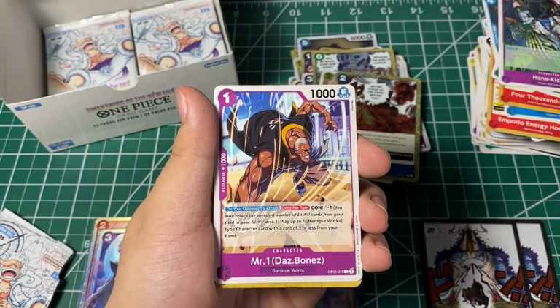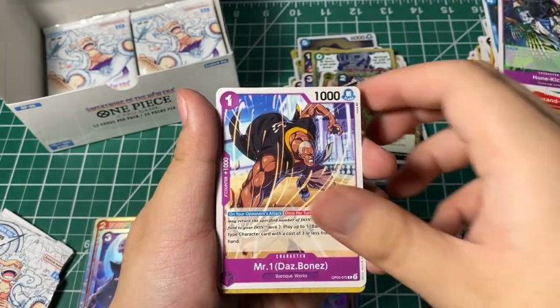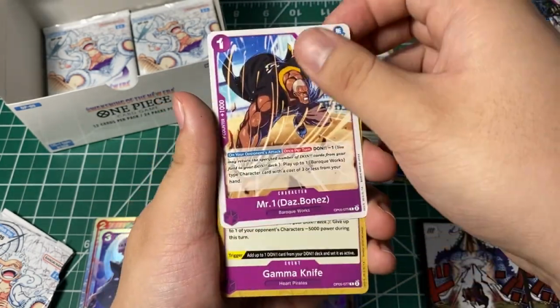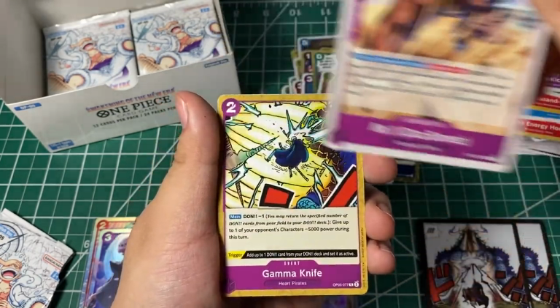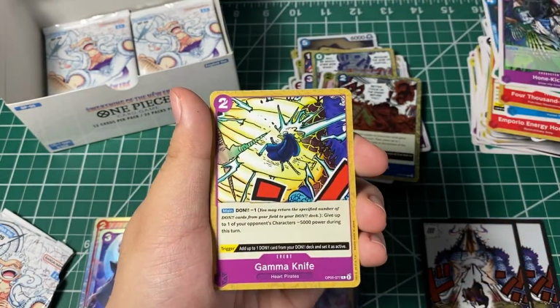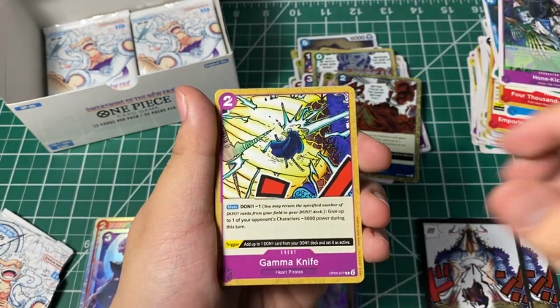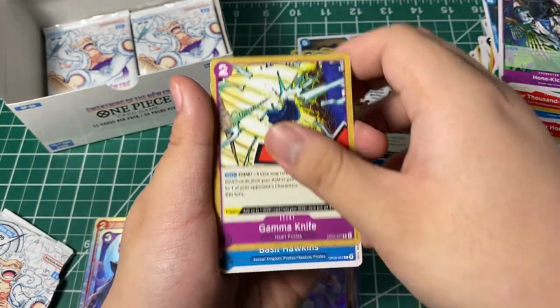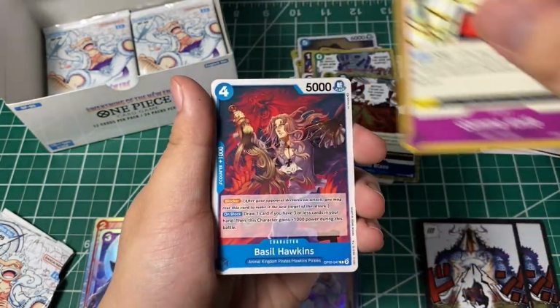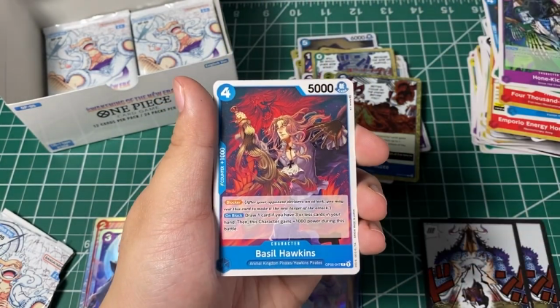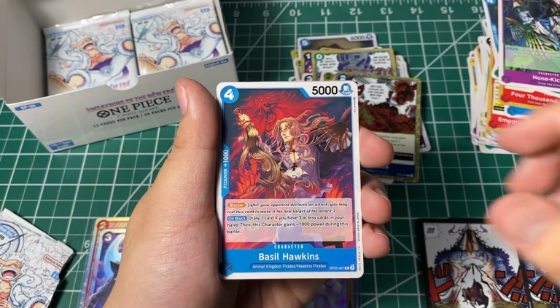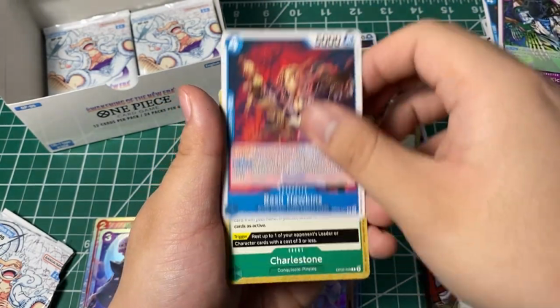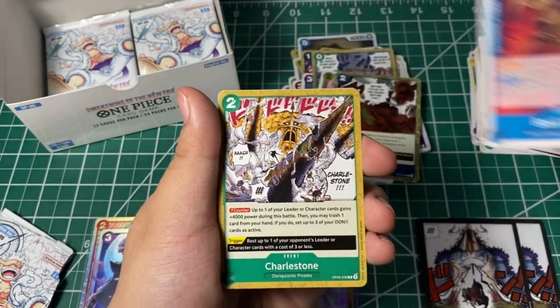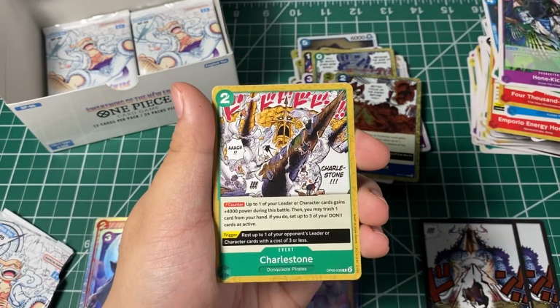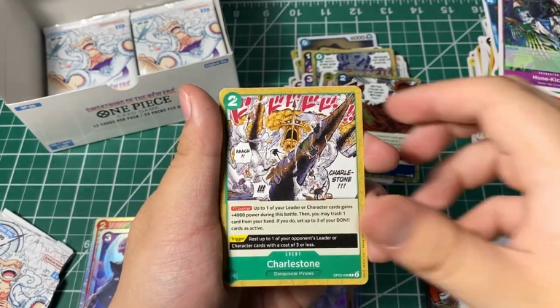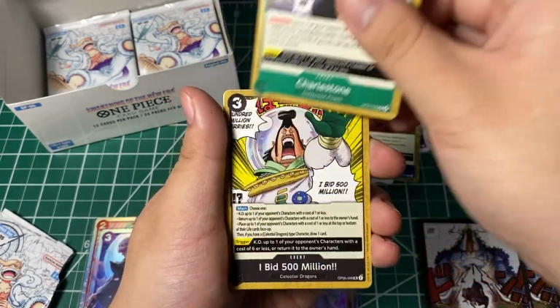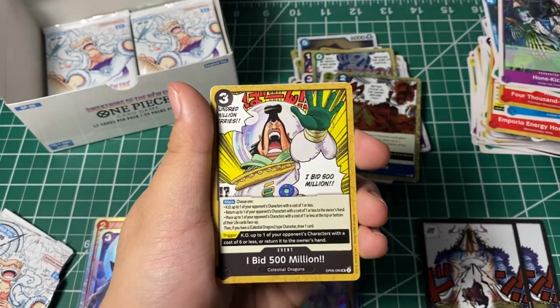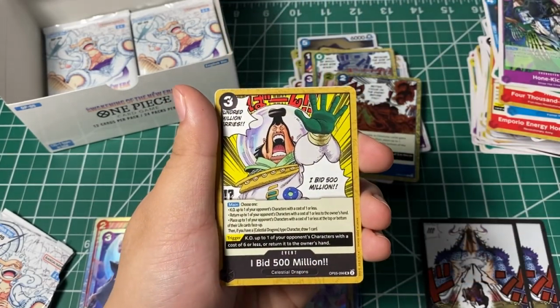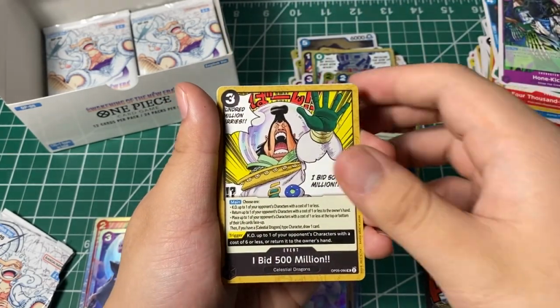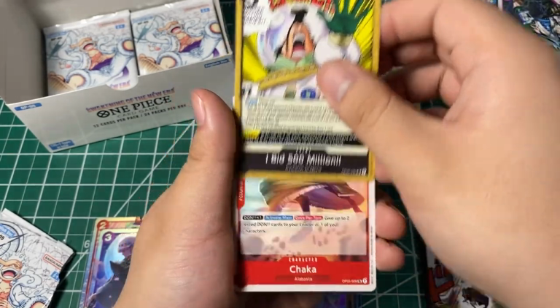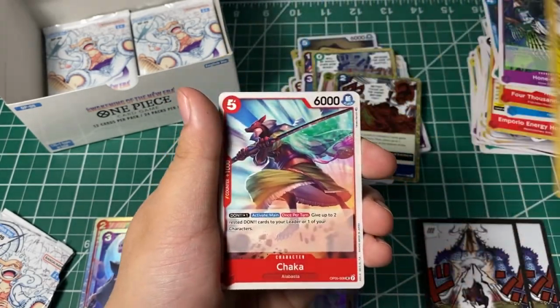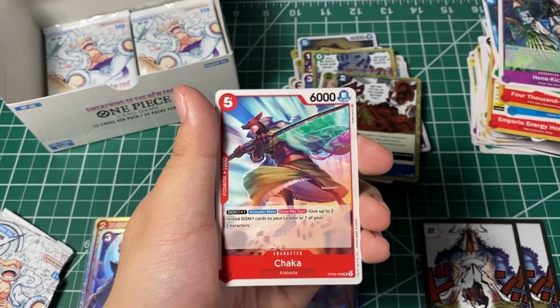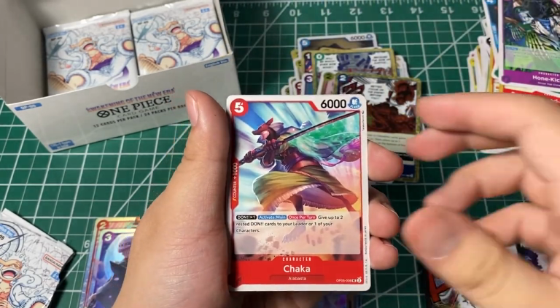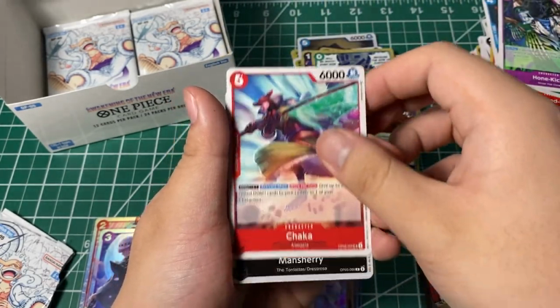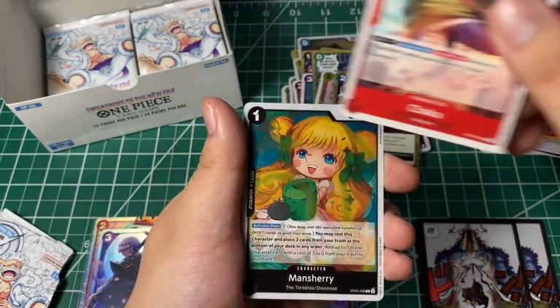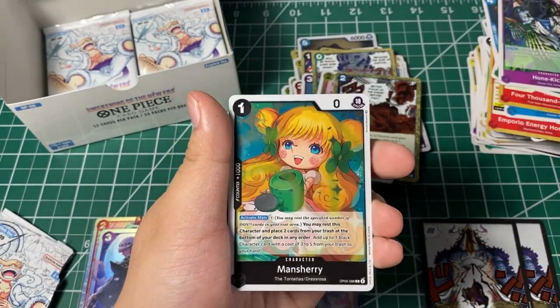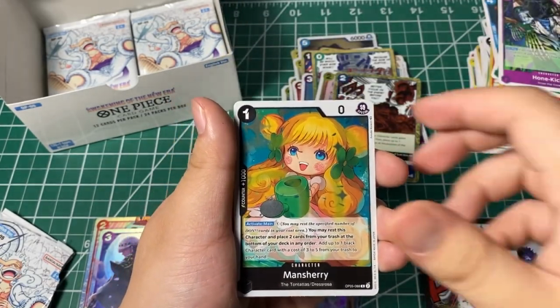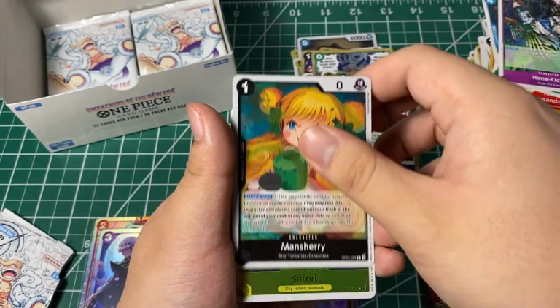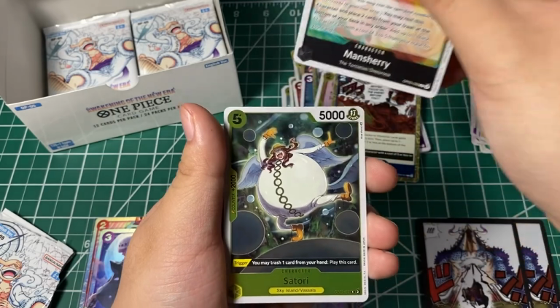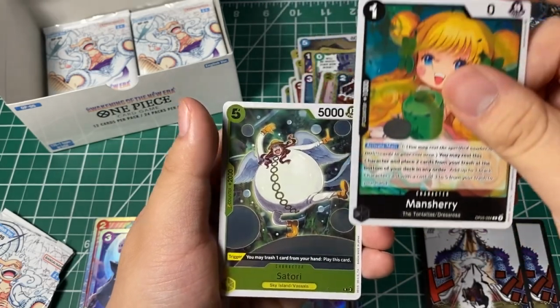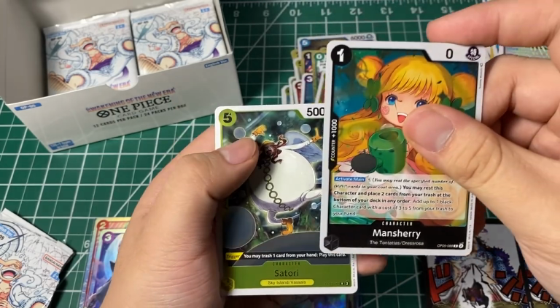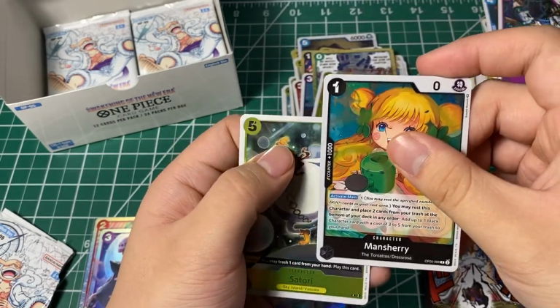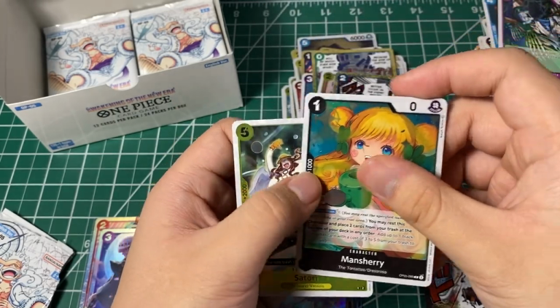Death Bones, Gamma Knife, Hawkins, Charleston — I bid 500 million — okay. Rancheri, Satori.